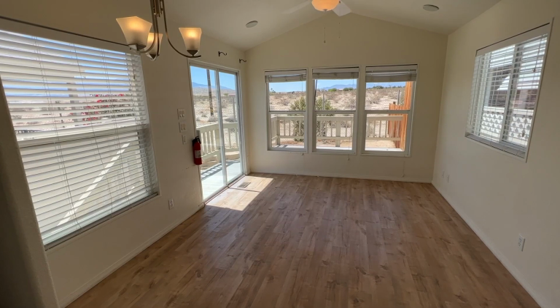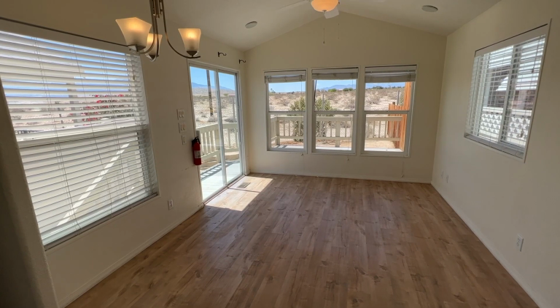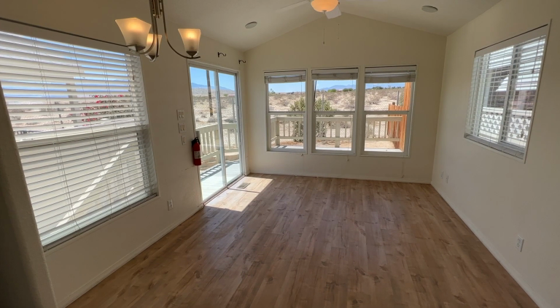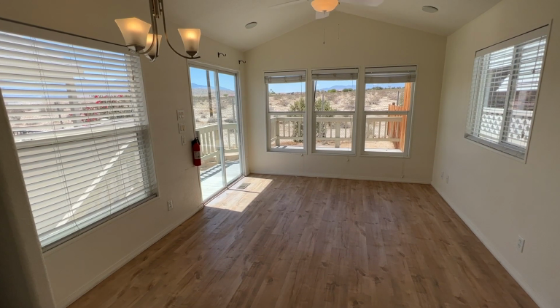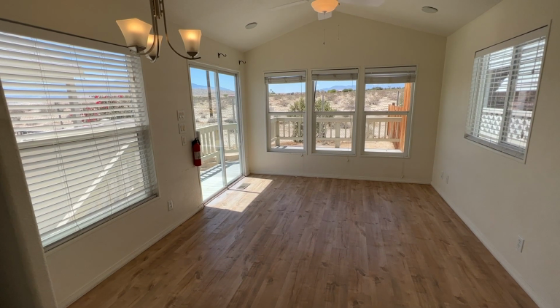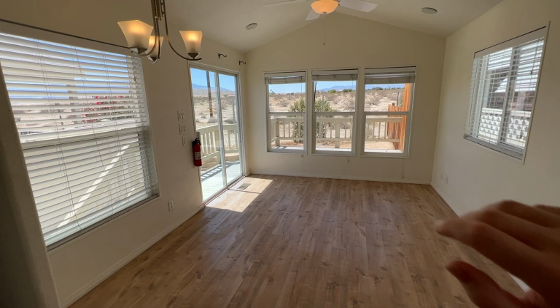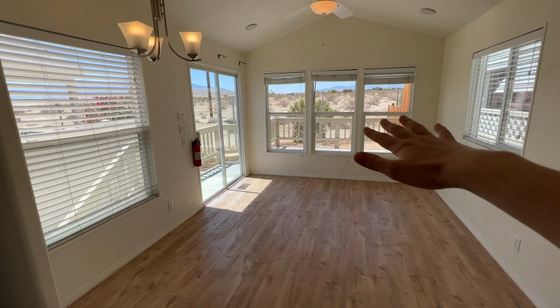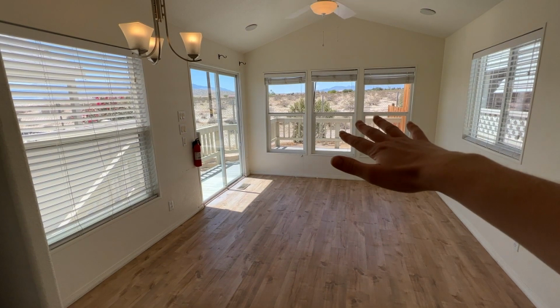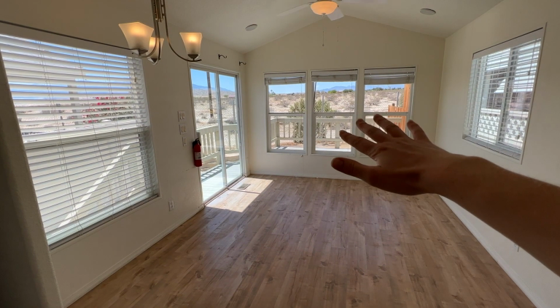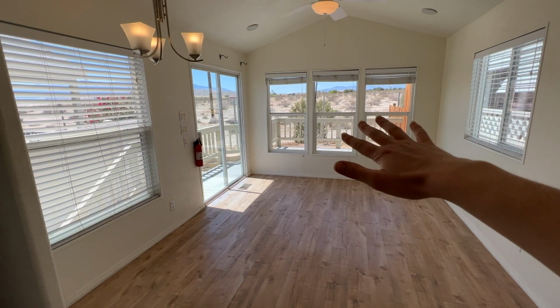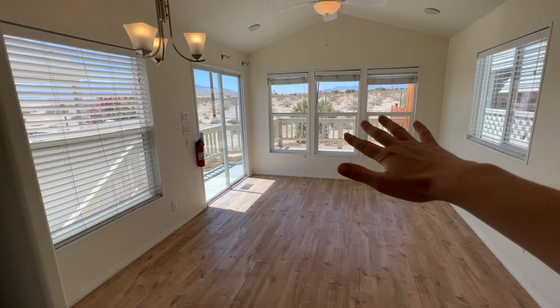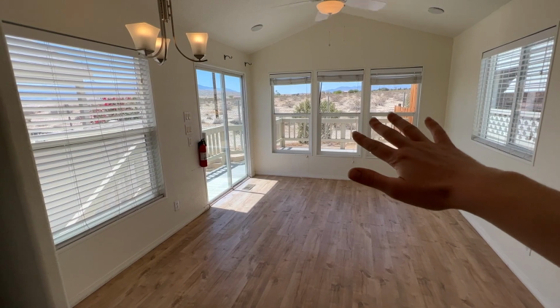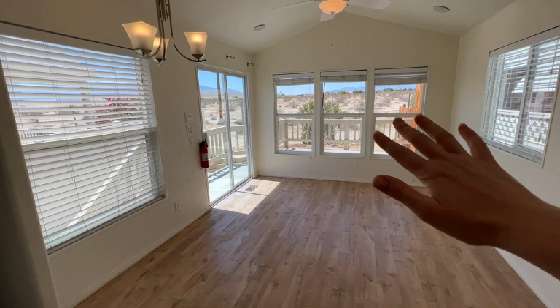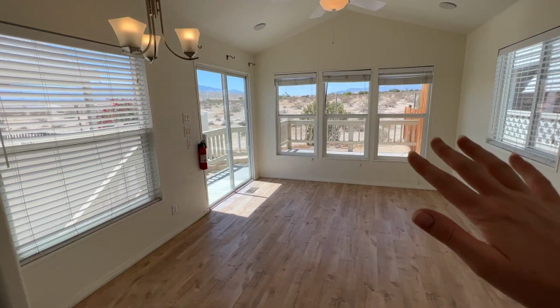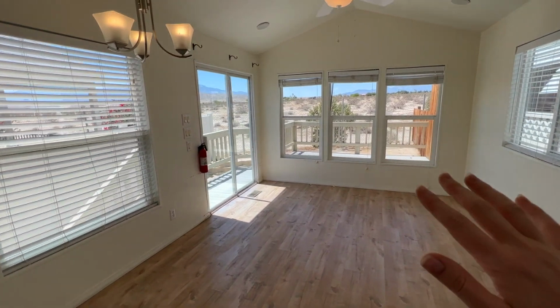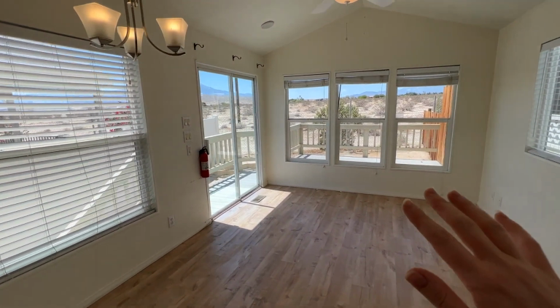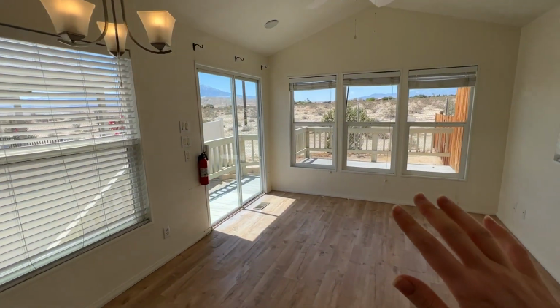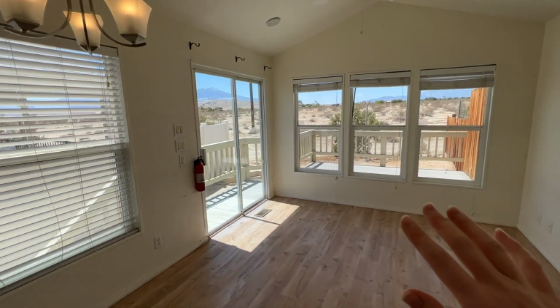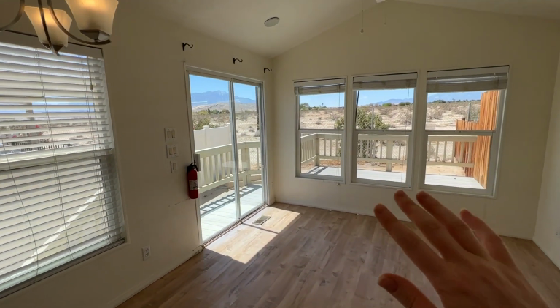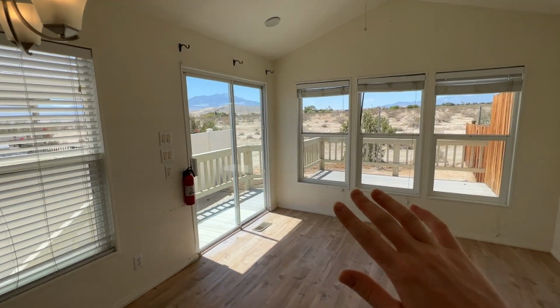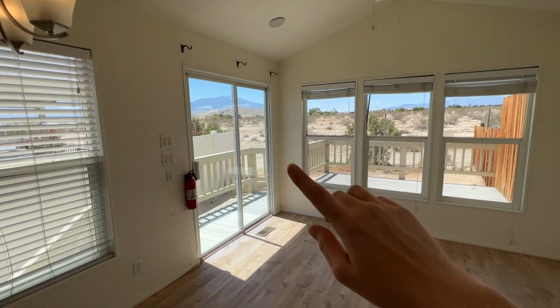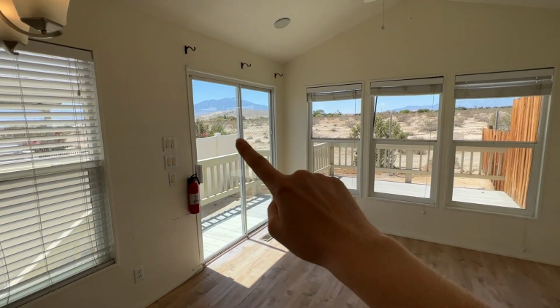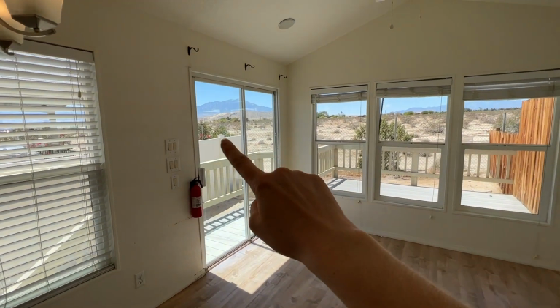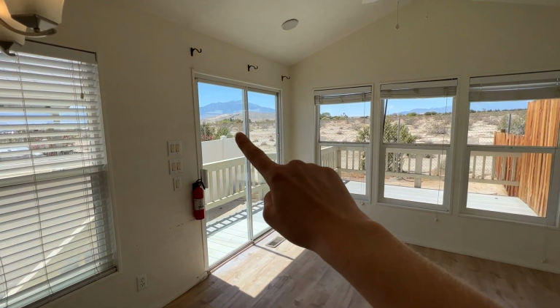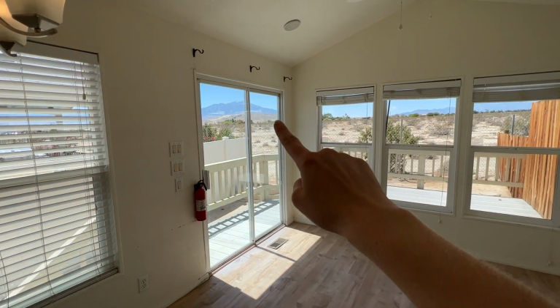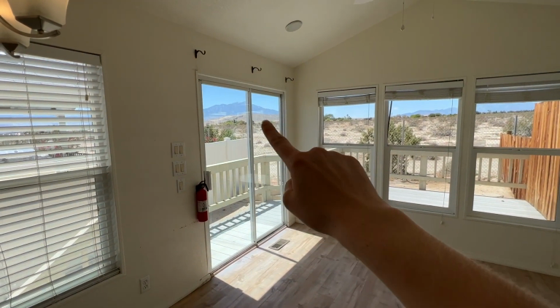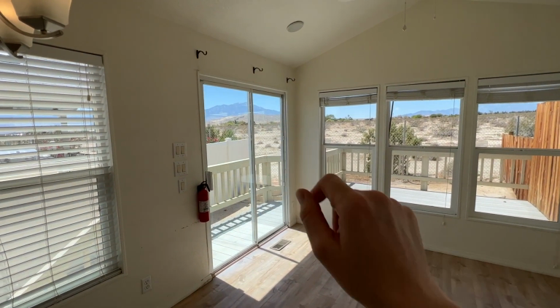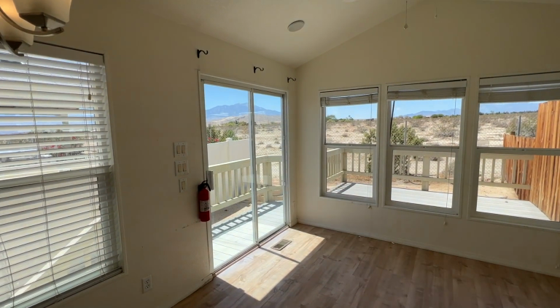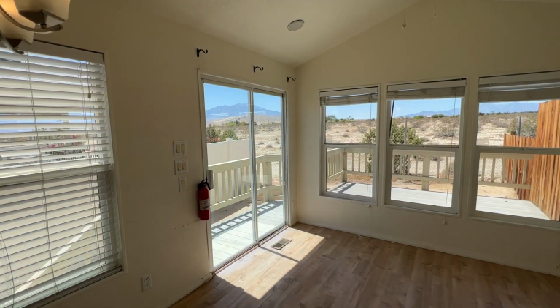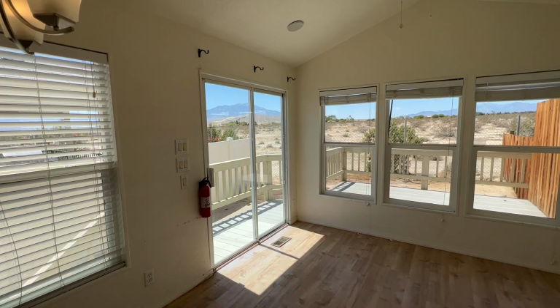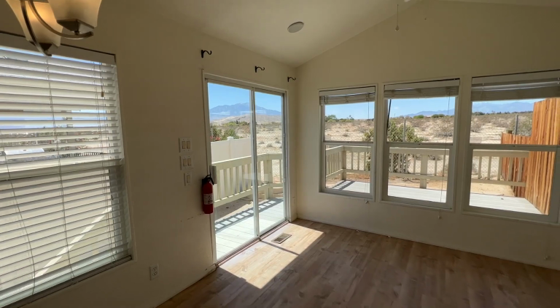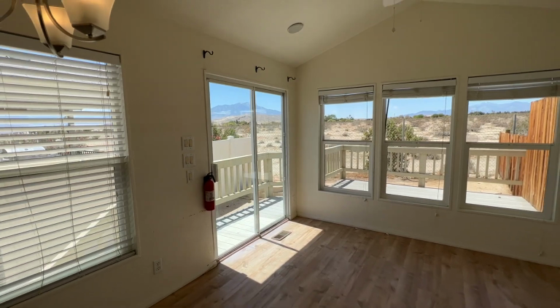Here's a view of the living room. That's the patio right out there that overlooks the mountain, and you can actually get a view of the mountain out of the slider as well.